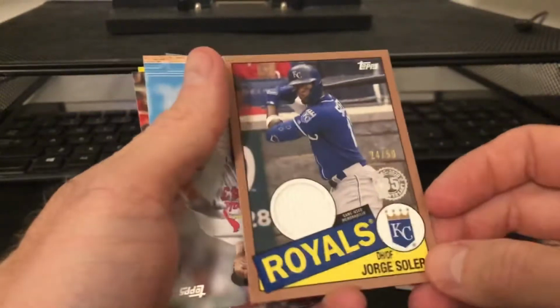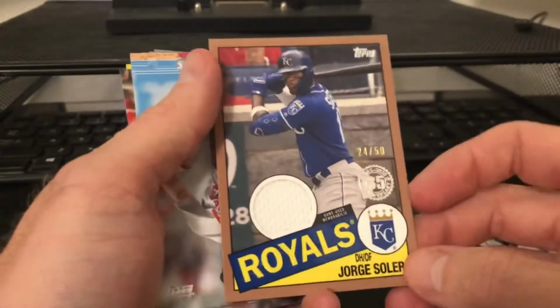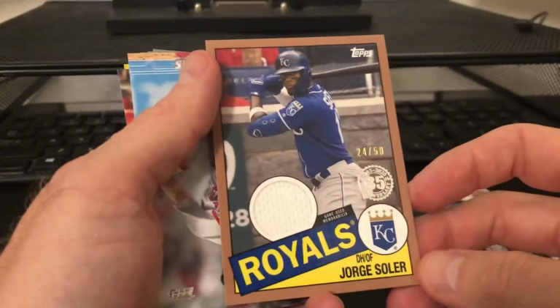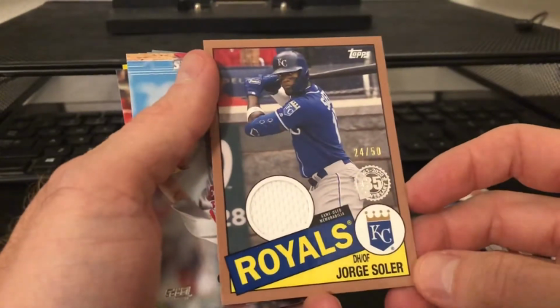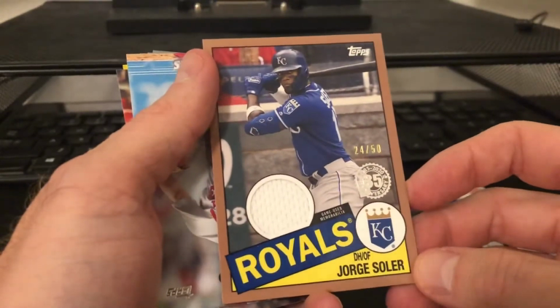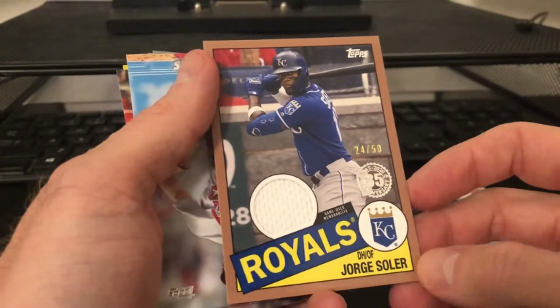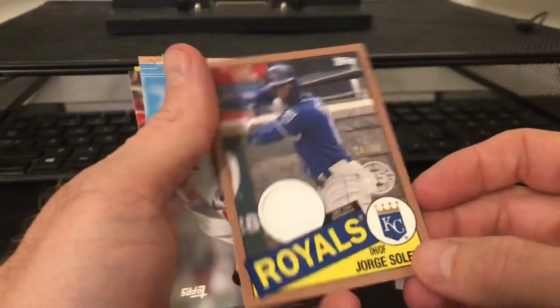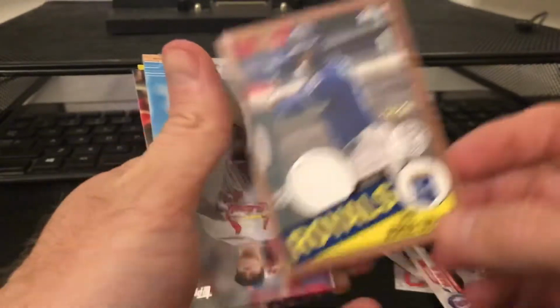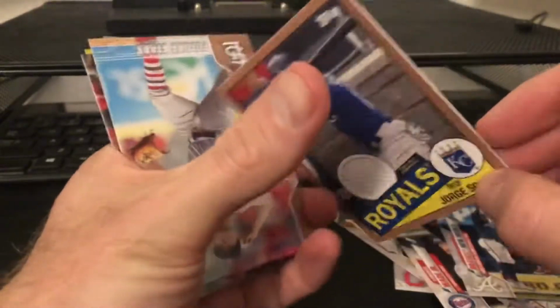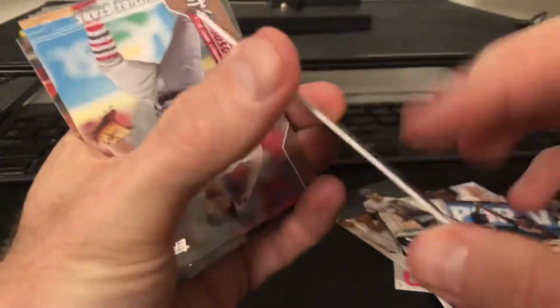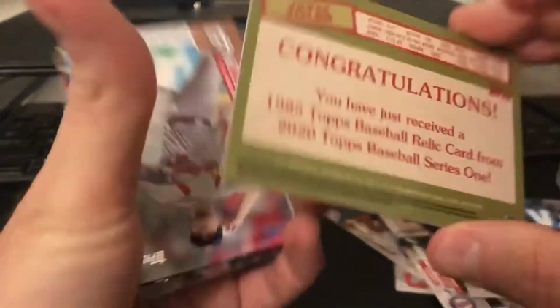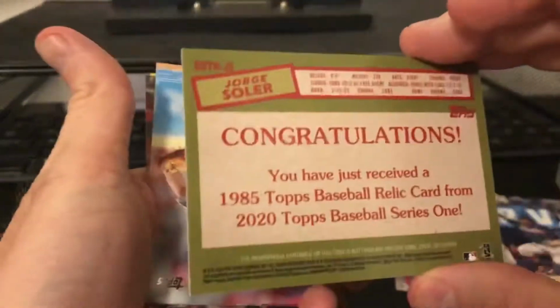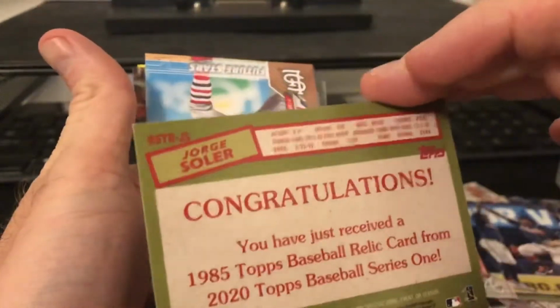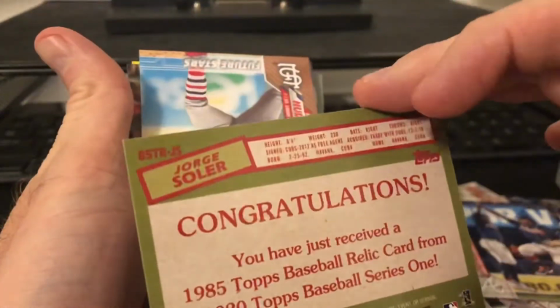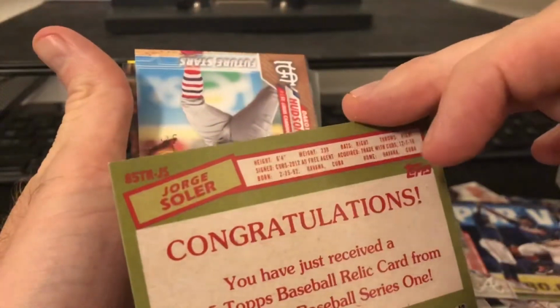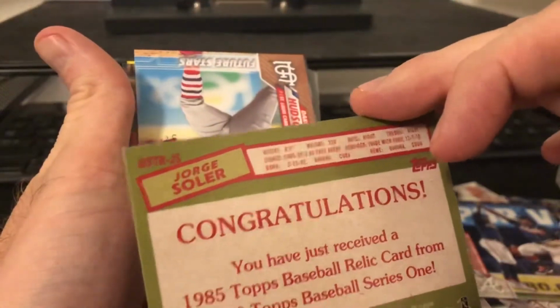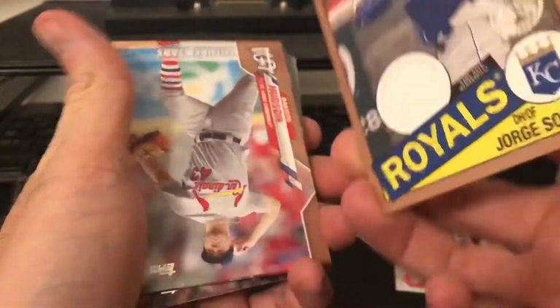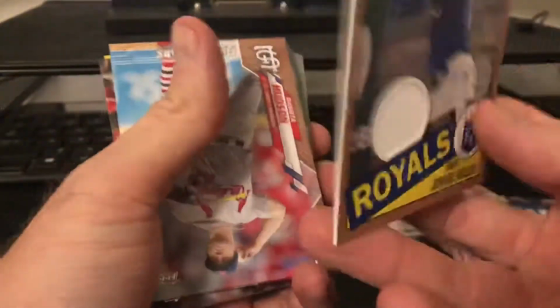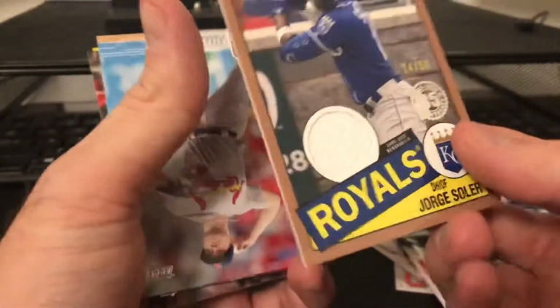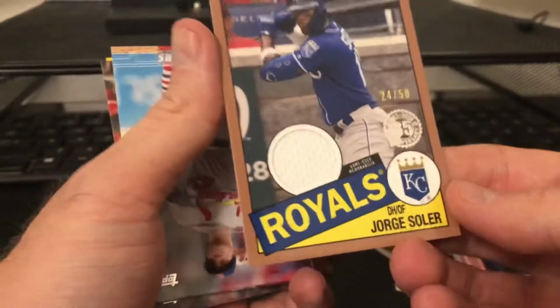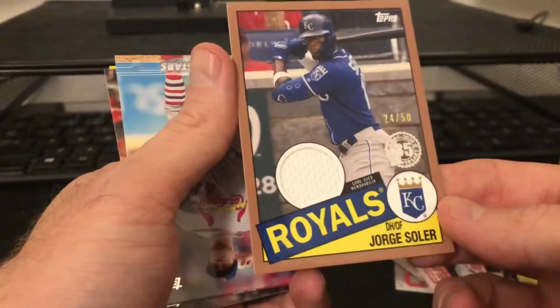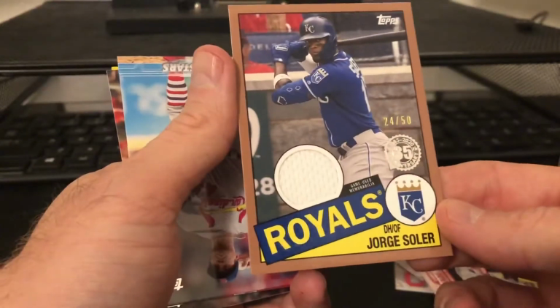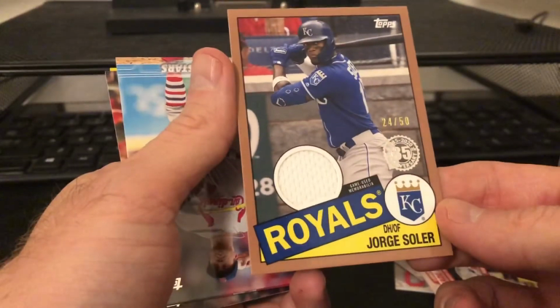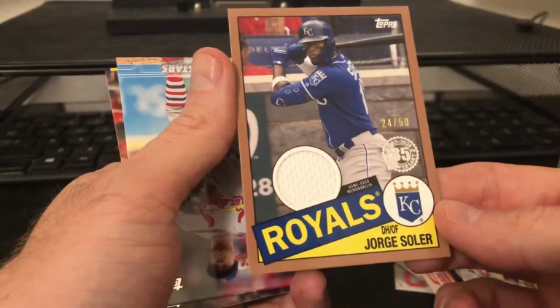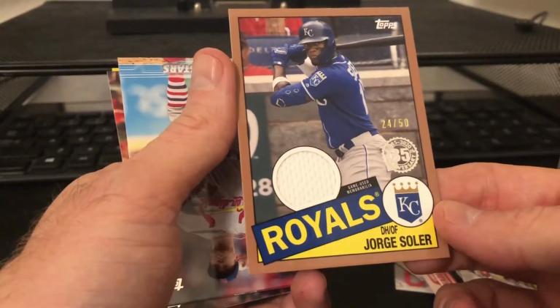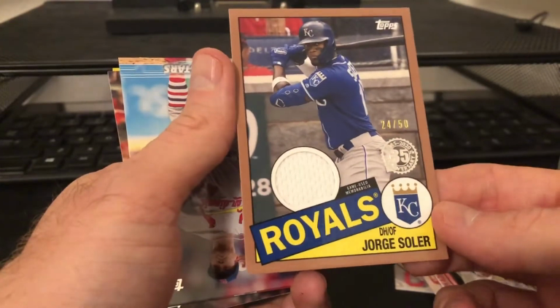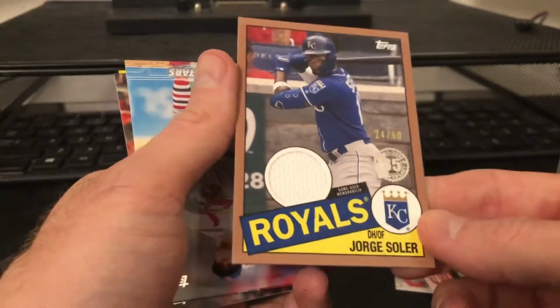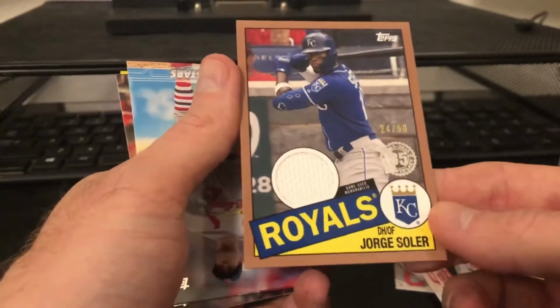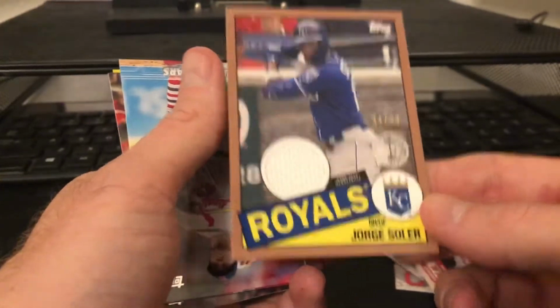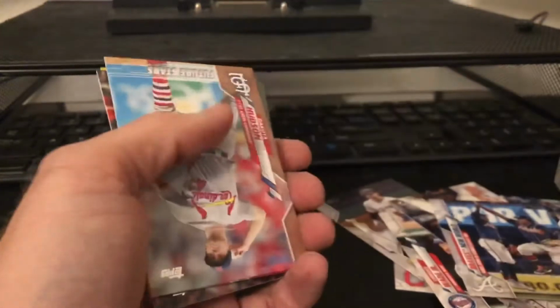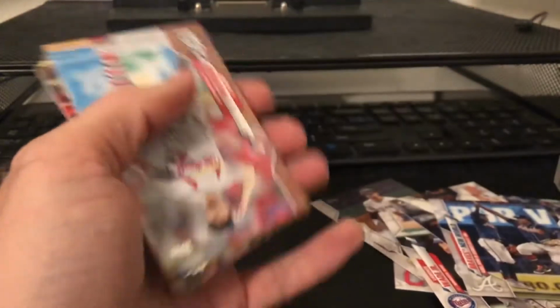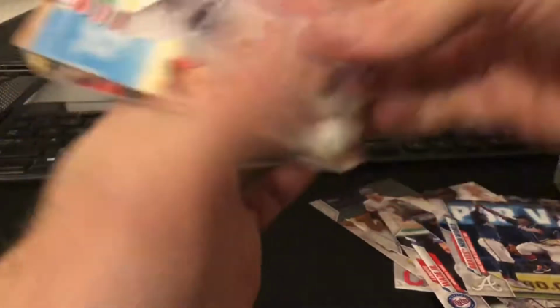Royals! Wow, that's kind of cool to get a gold relic out of one of these - that is very cool. I don't know this is Jorge Soler, but yeah, that's pretty nice, nice little hit.